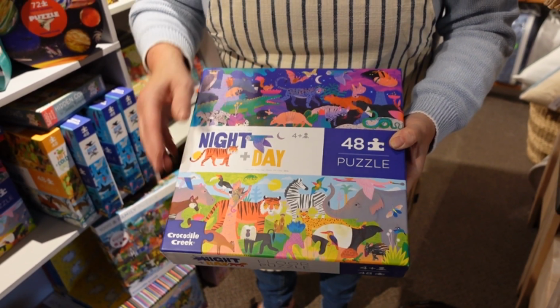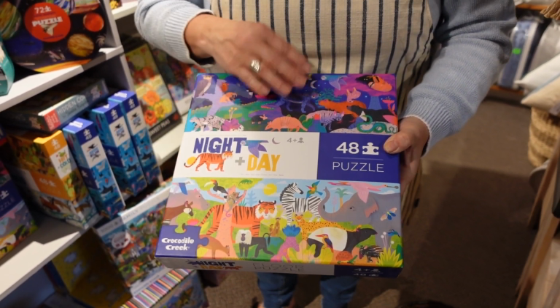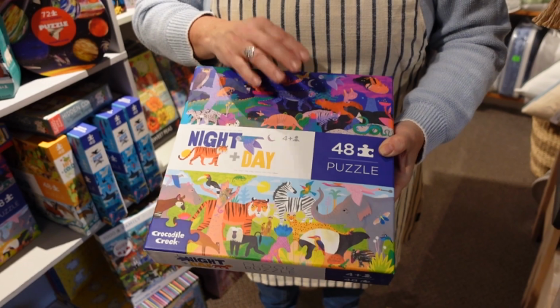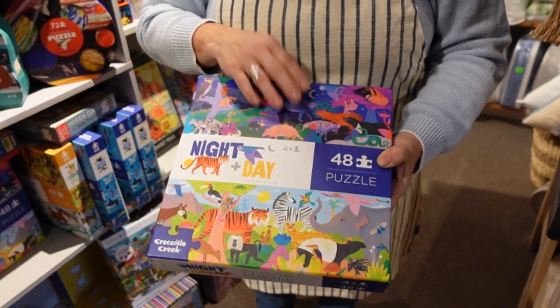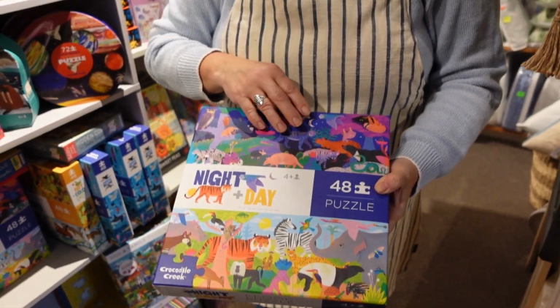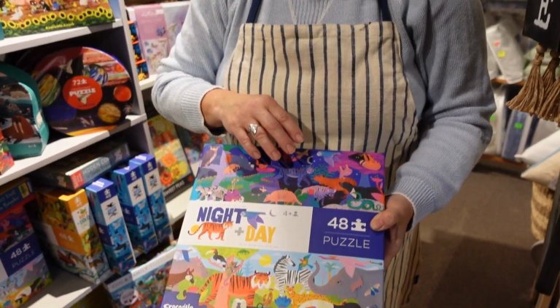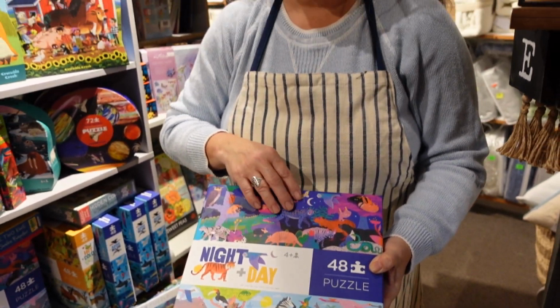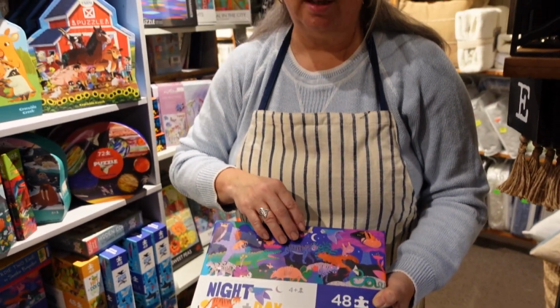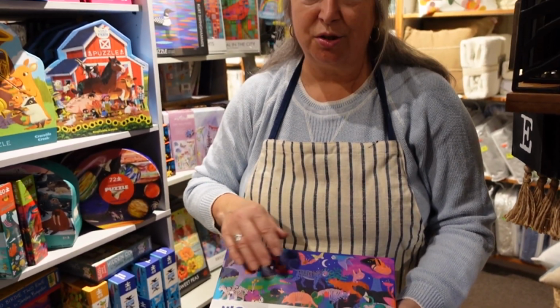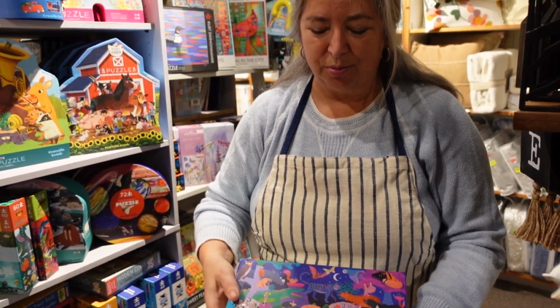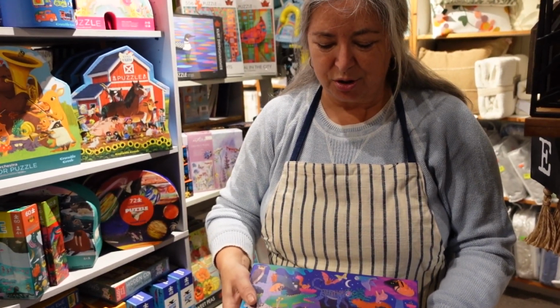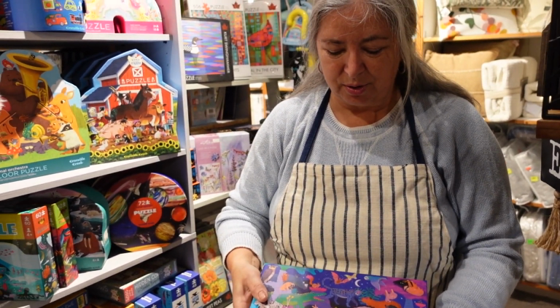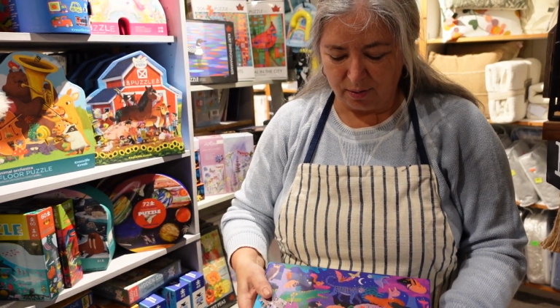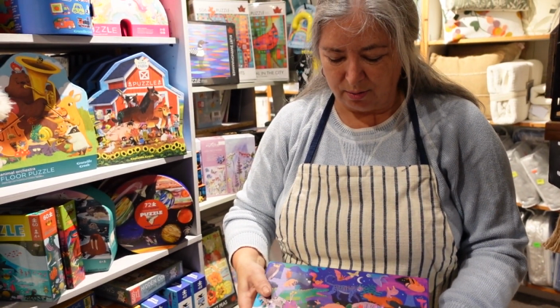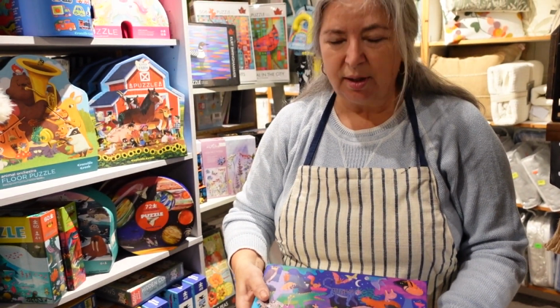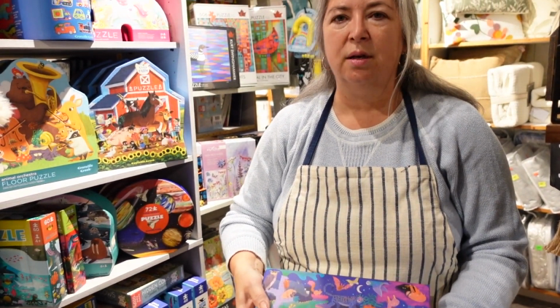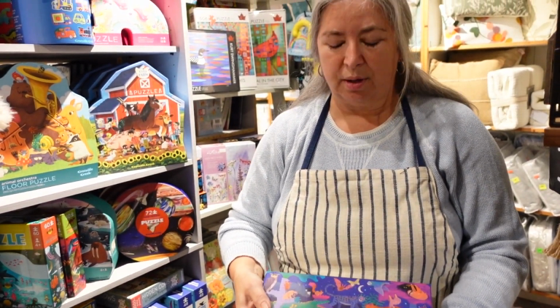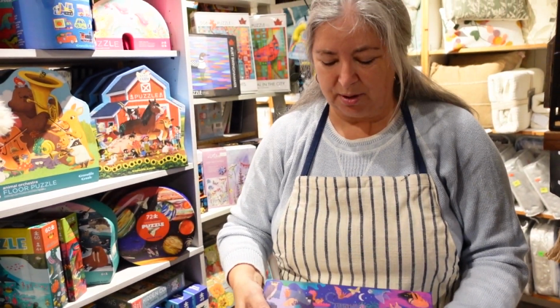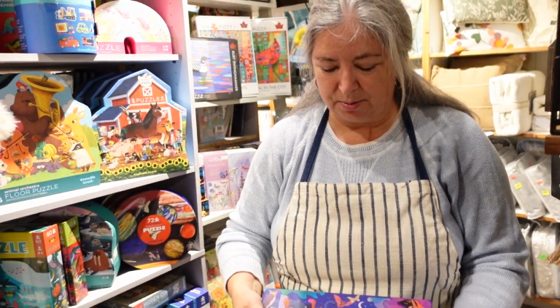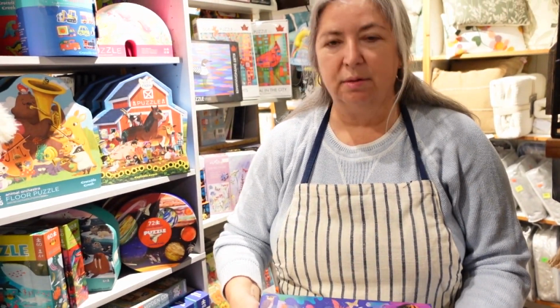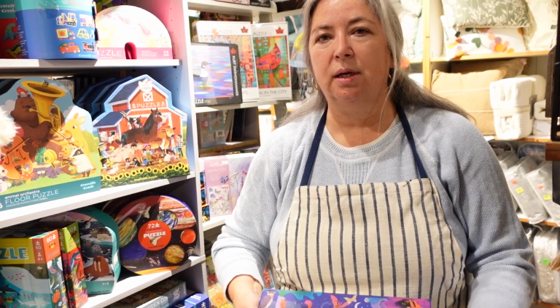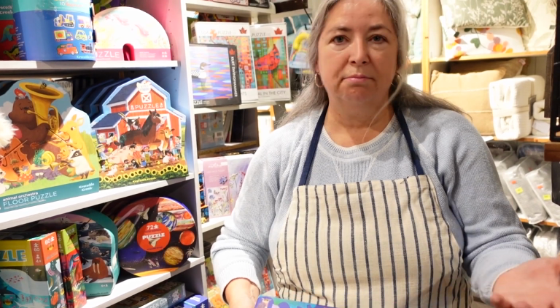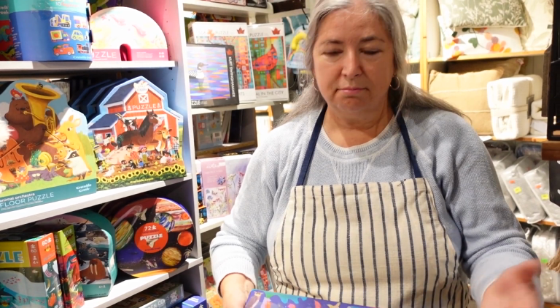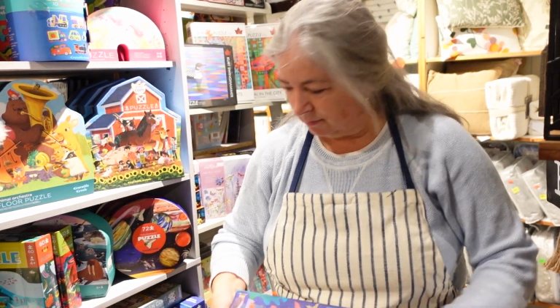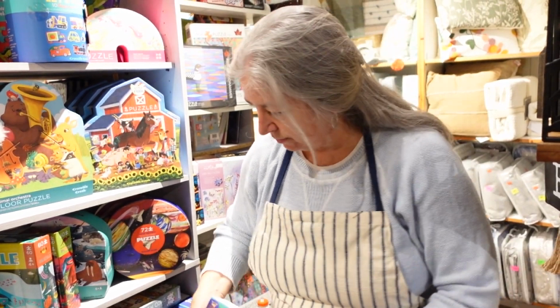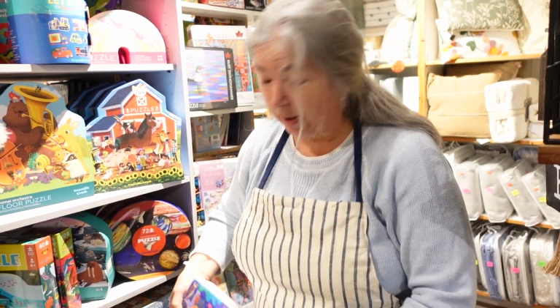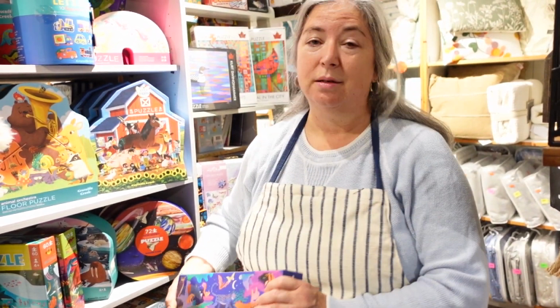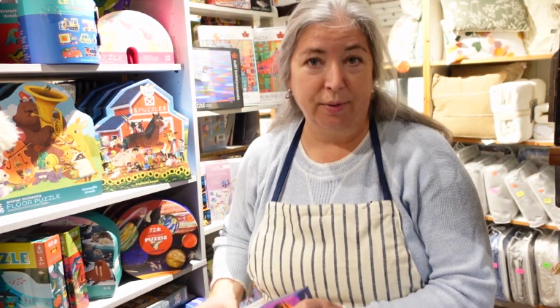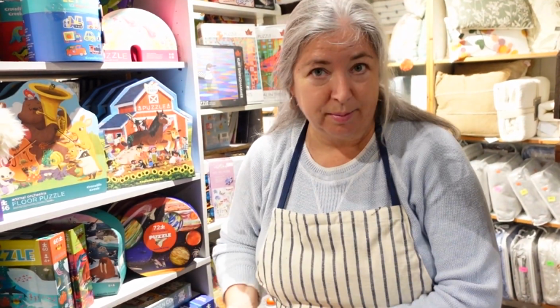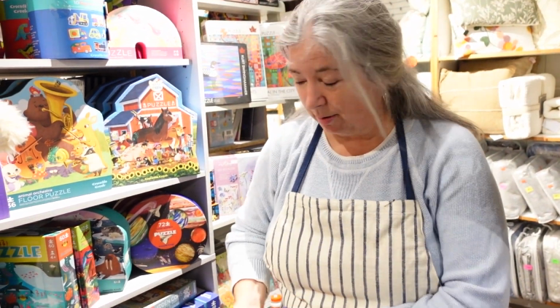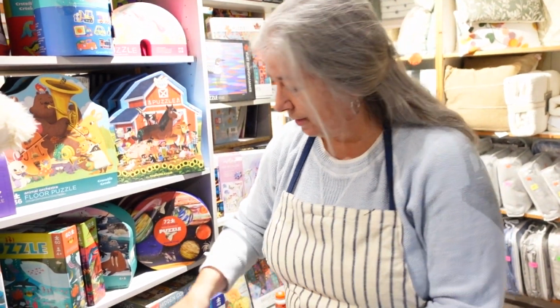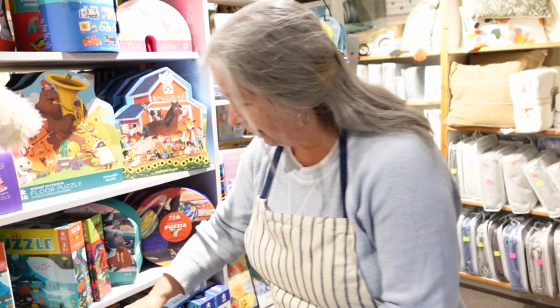And lots of learning going on here too, because you're going to go, 'Oh, I didn't know an armadillo was out at night!'